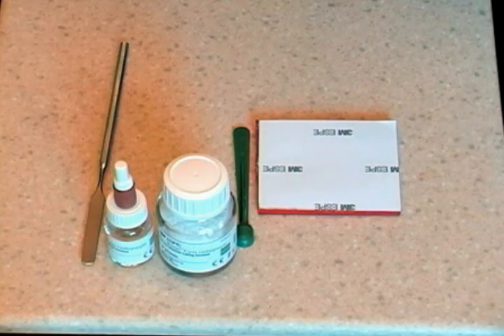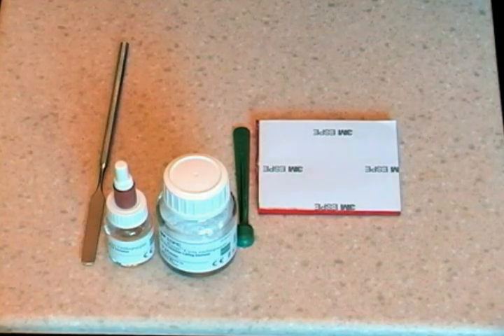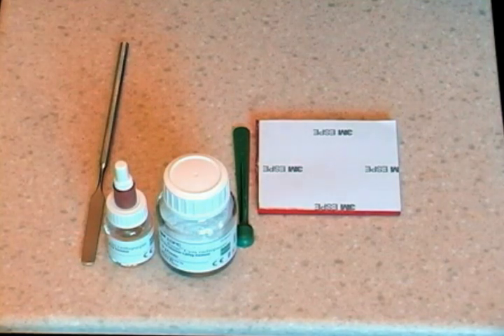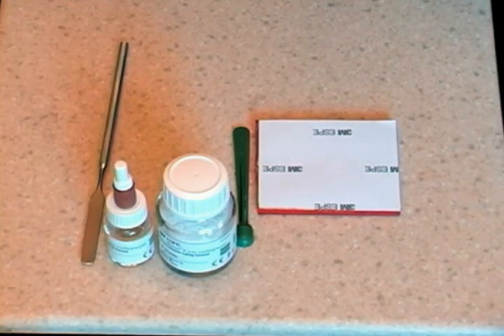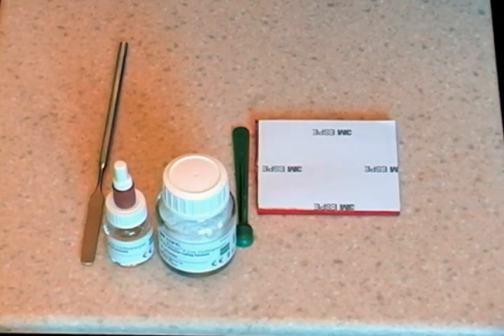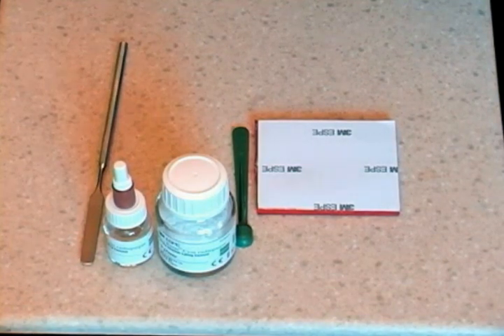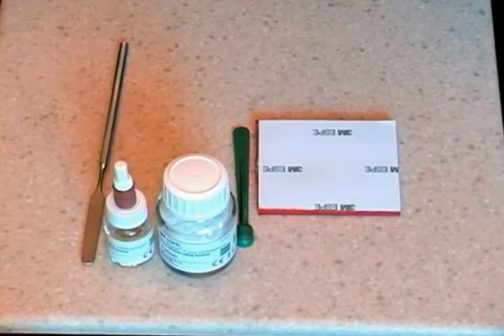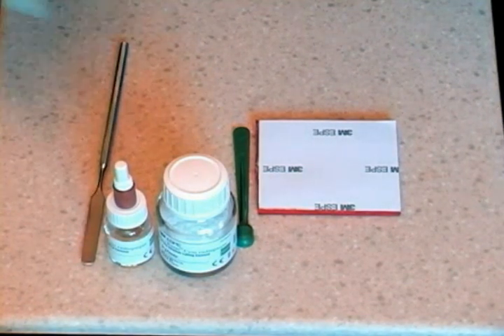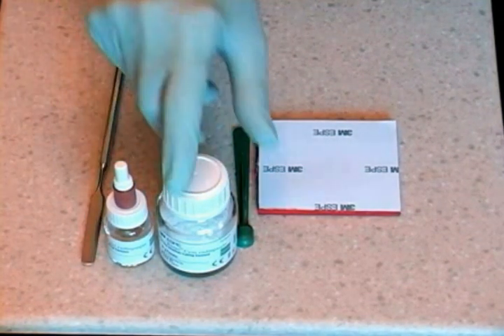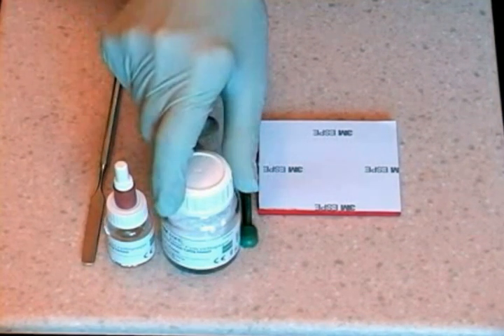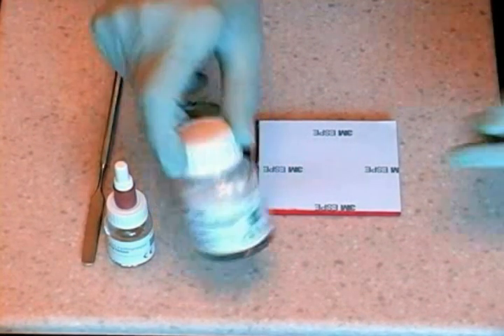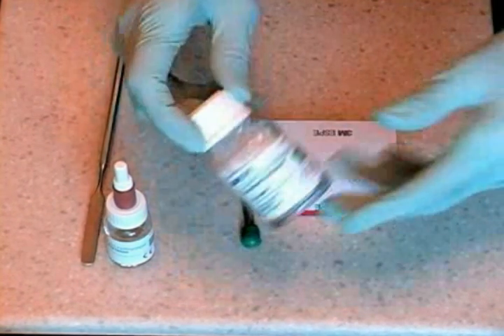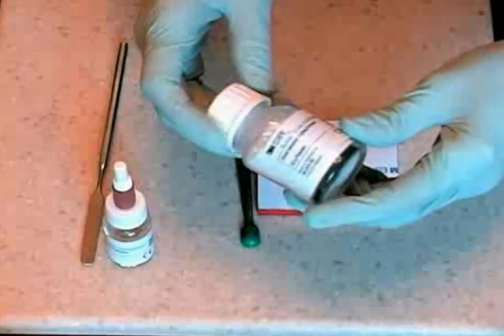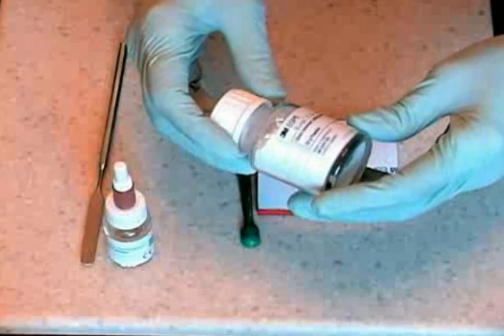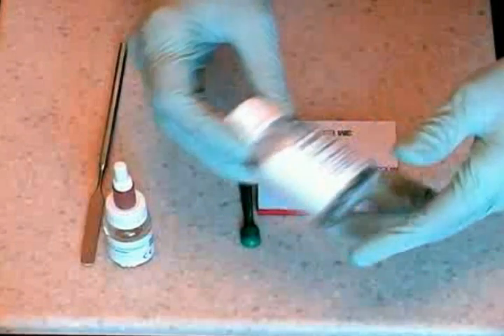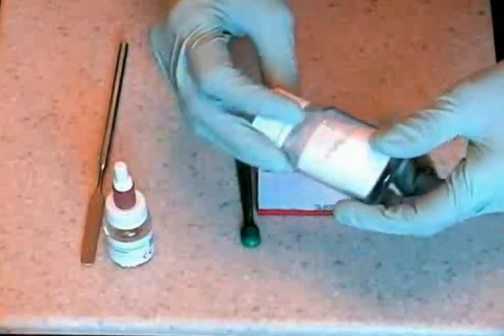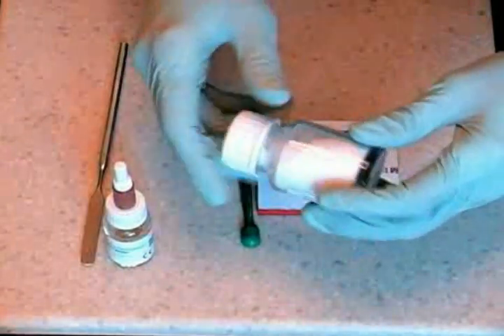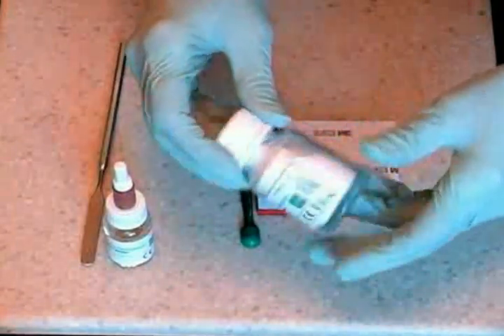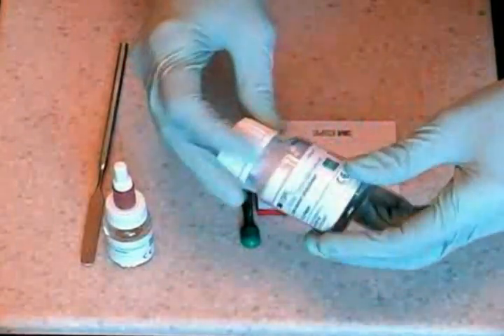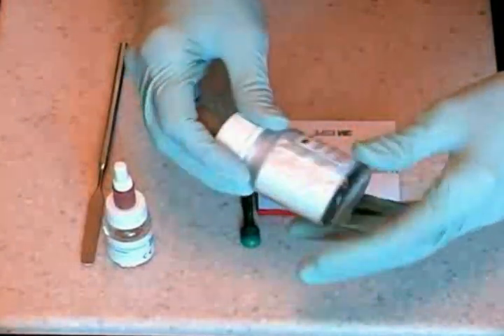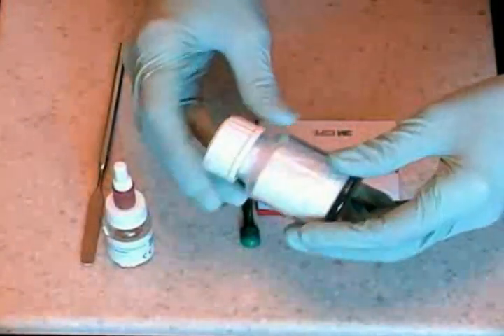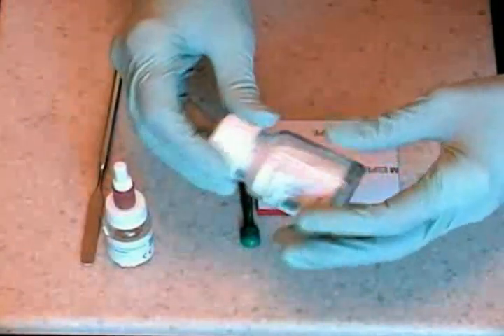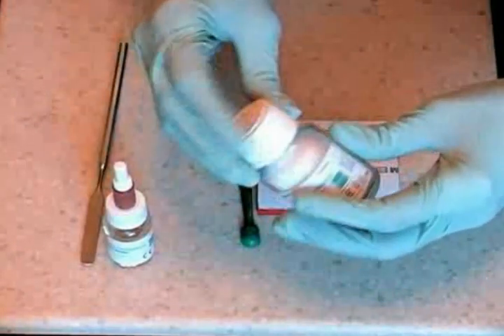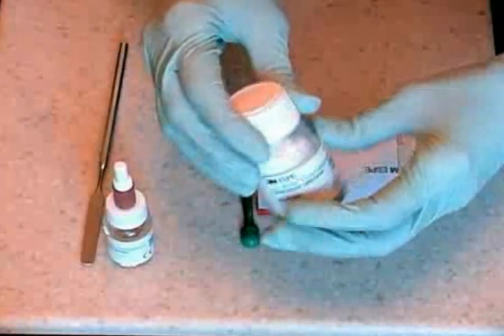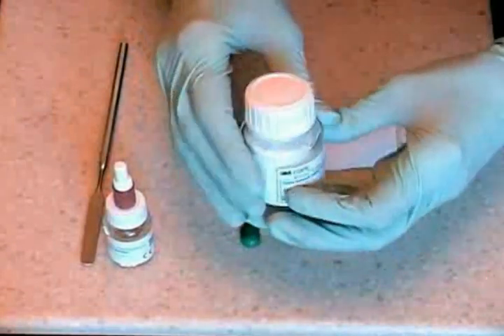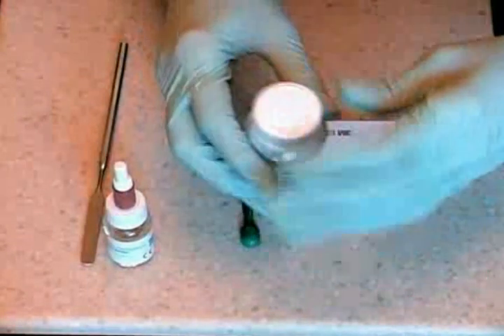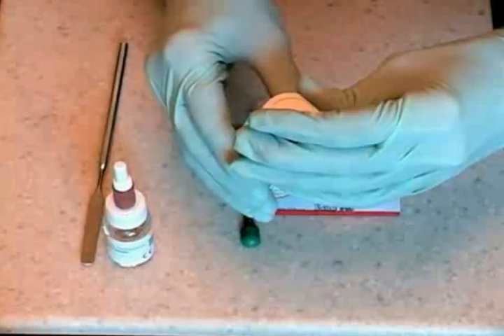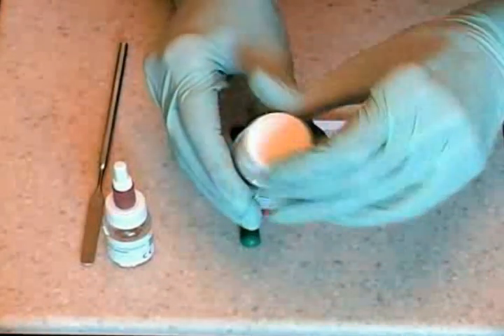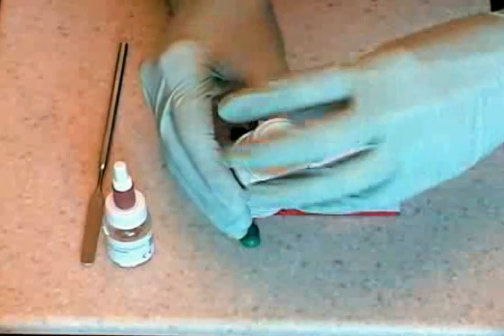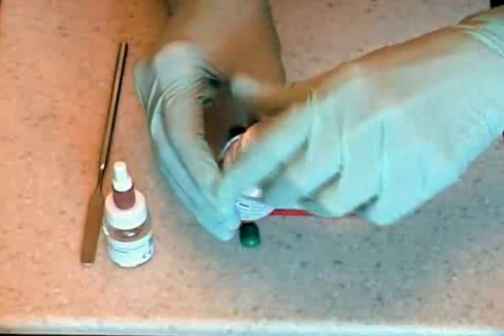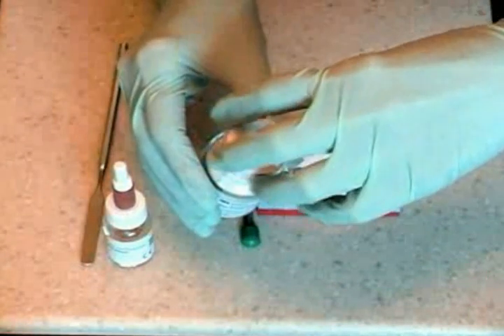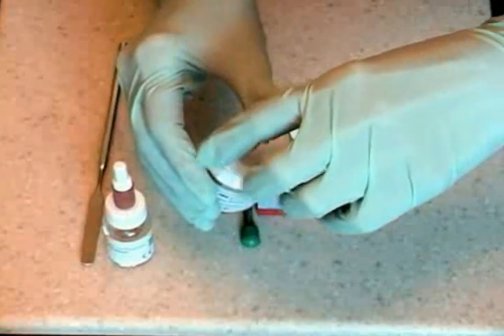Mixing glass ionomer cement for permanent luting. Read the manufacturer's directions and fluff the powder in the closed bottle.